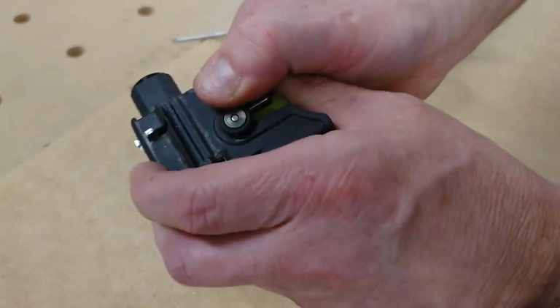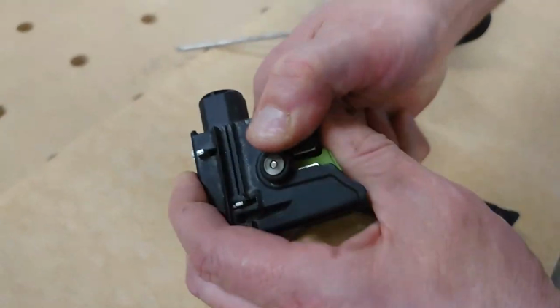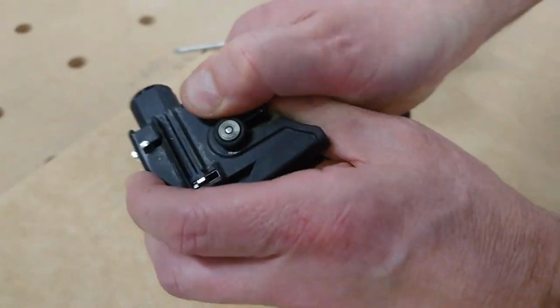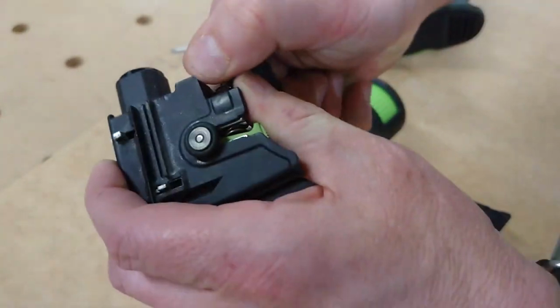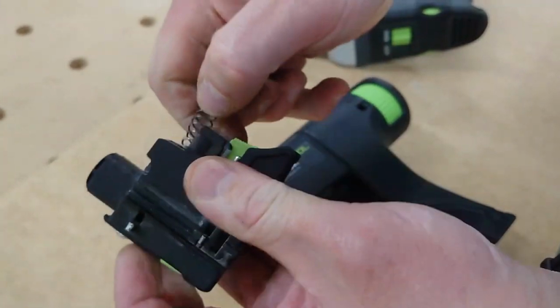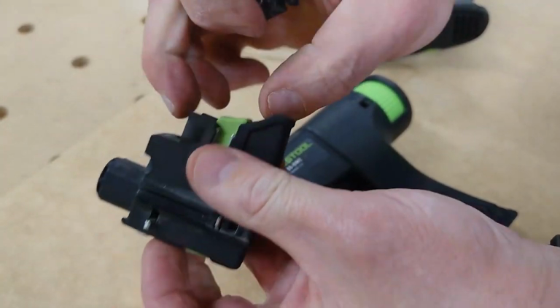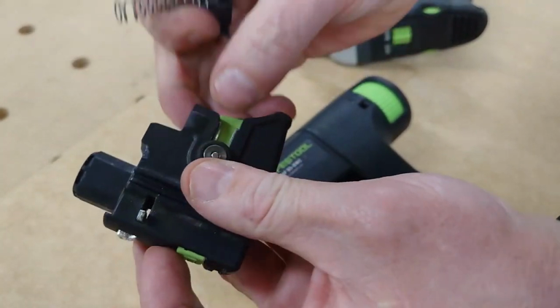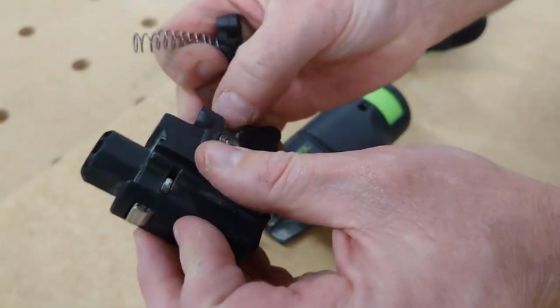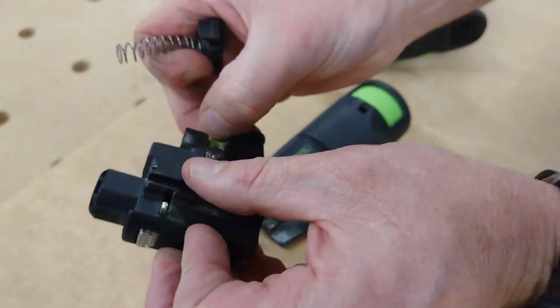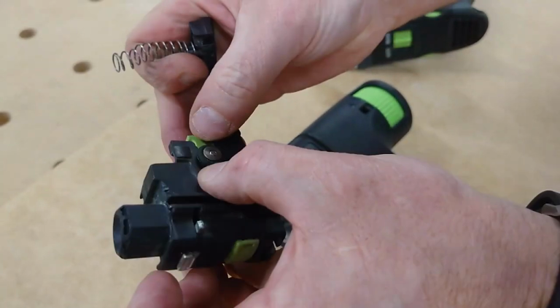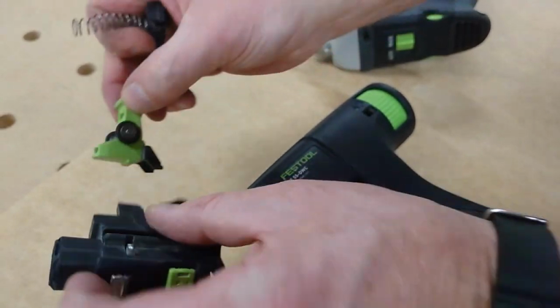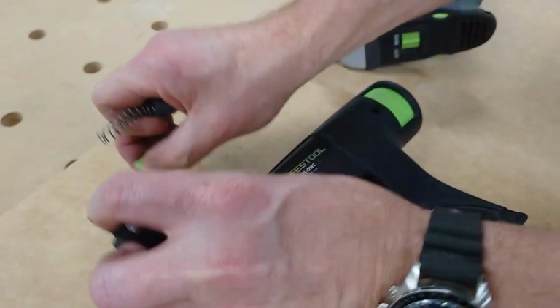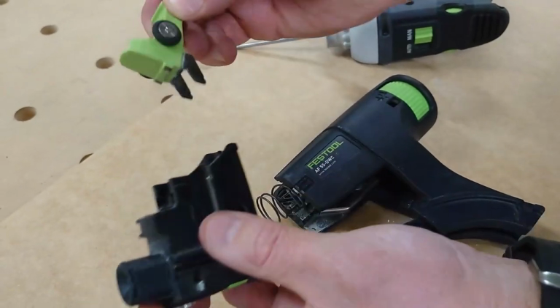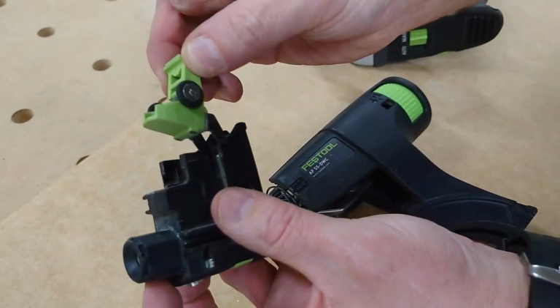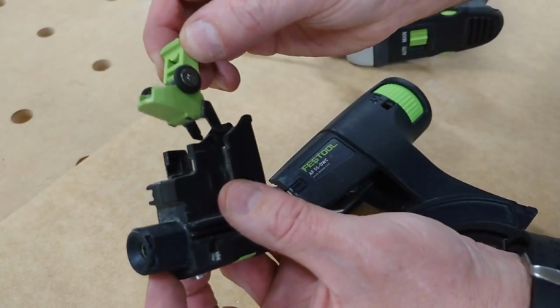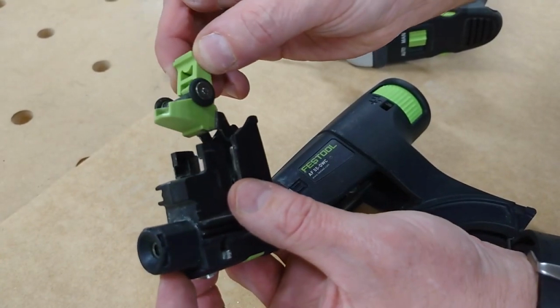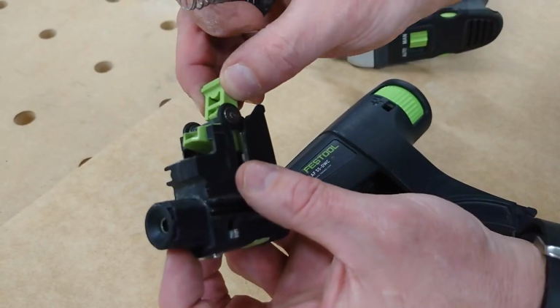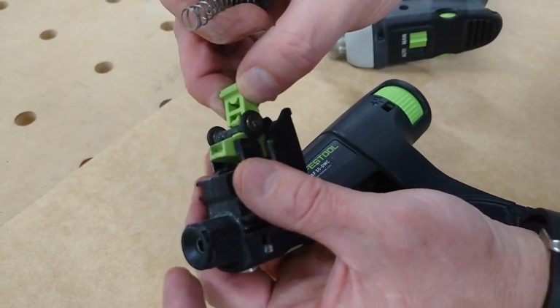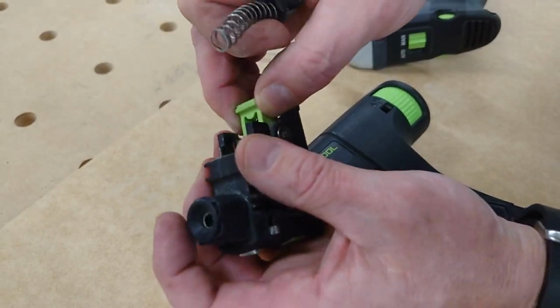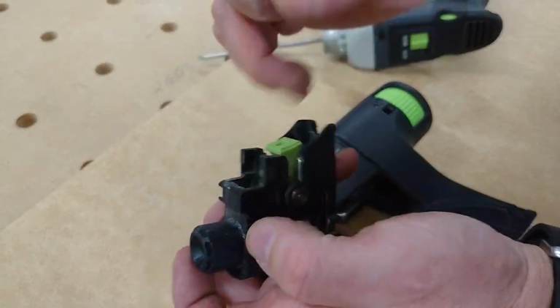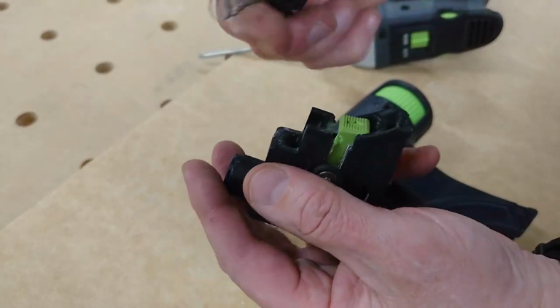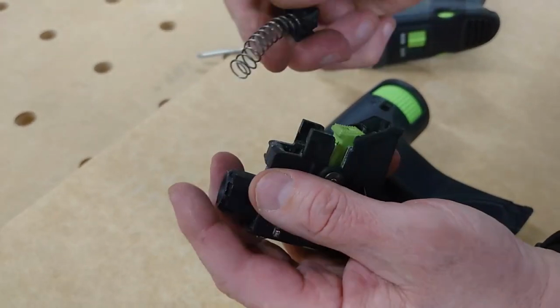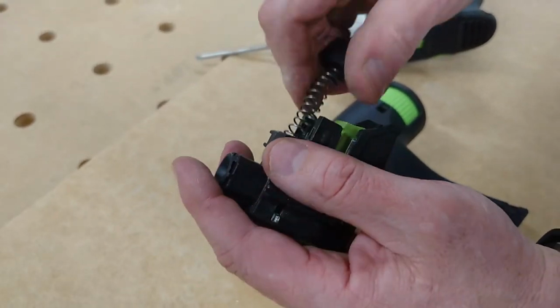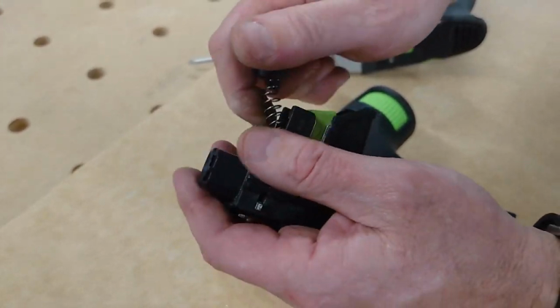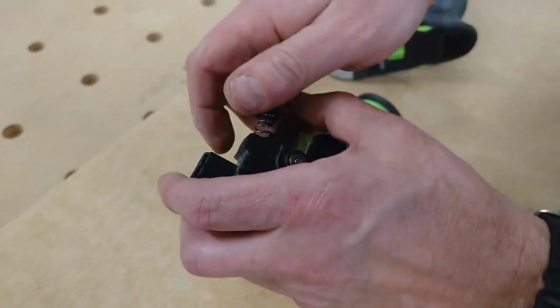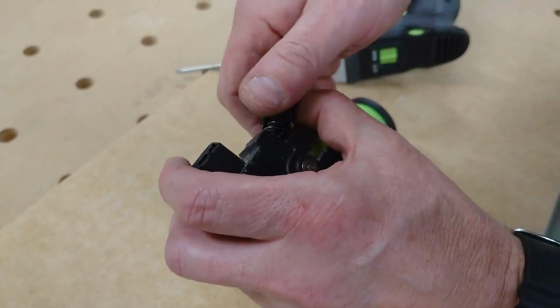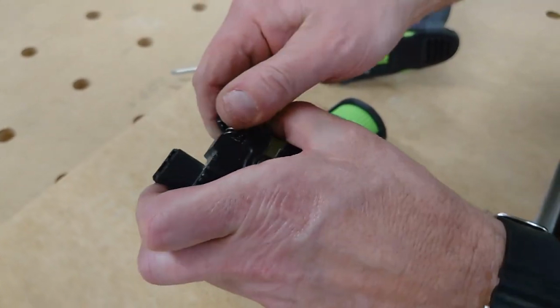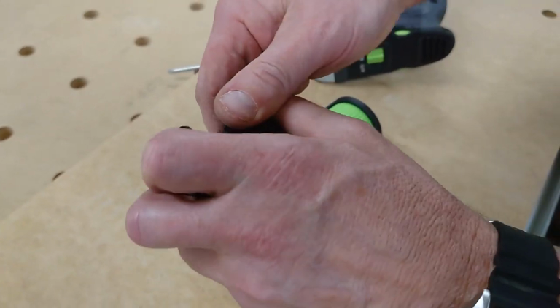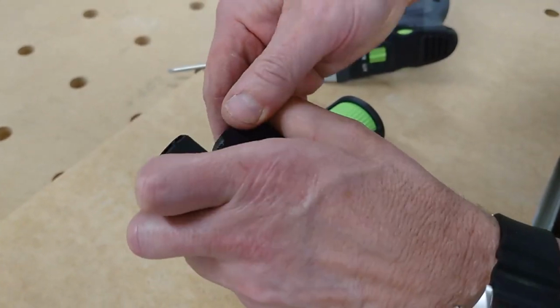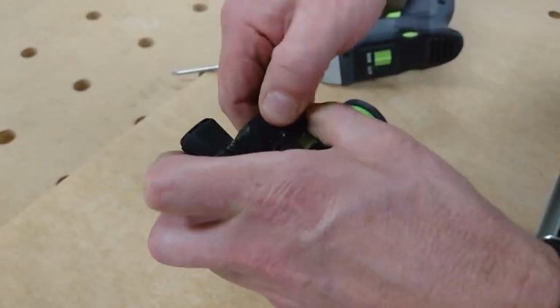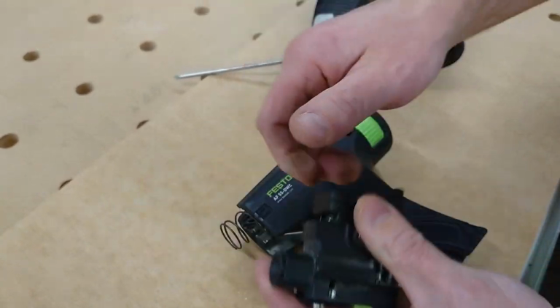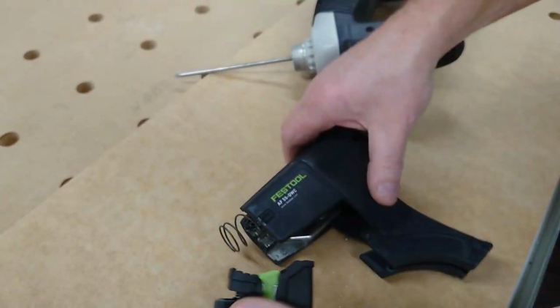All we need to do is shift that out, take it out and clean it. This reduces the down time on the tool — it means that we can do any maintenance required and clean it out on the job.